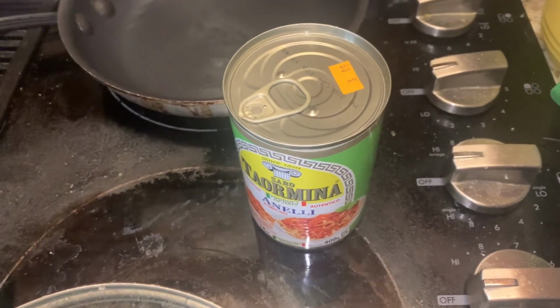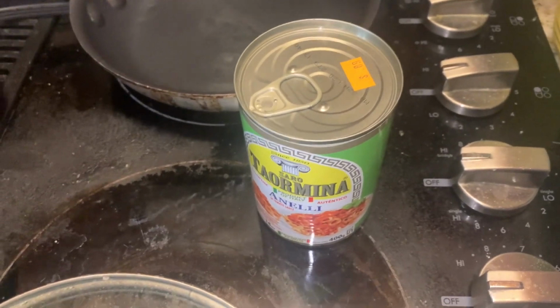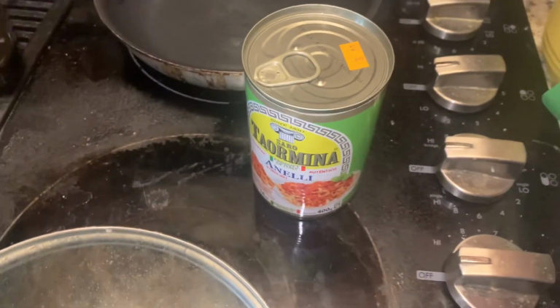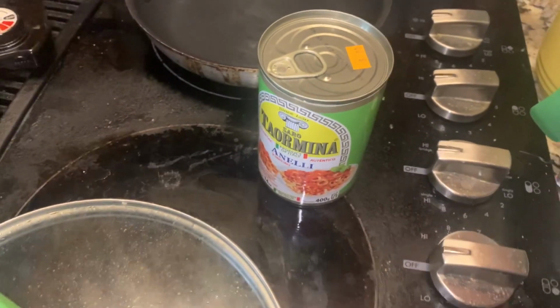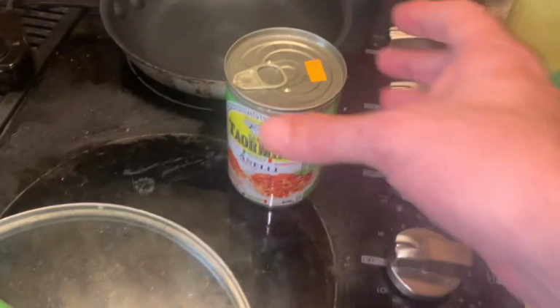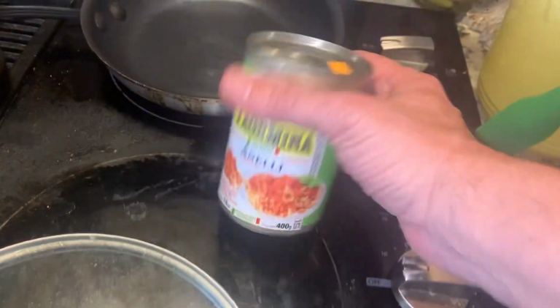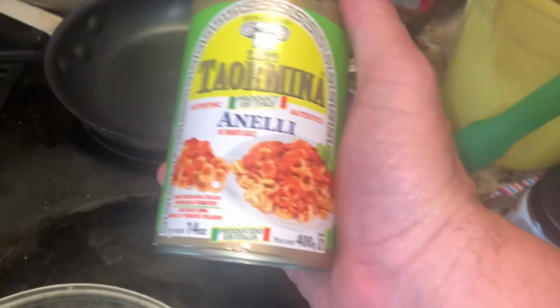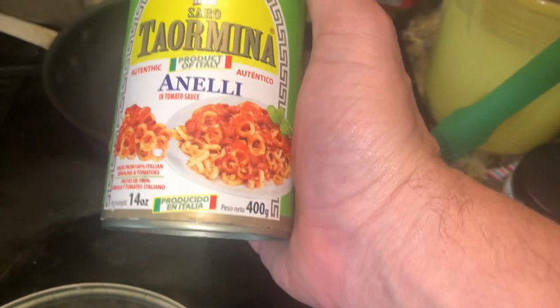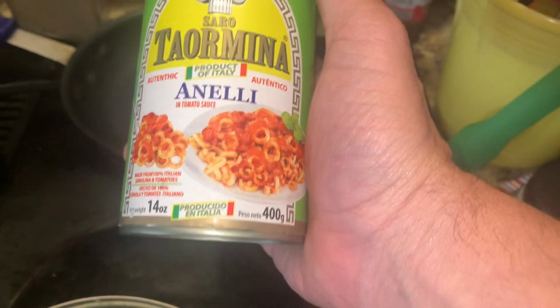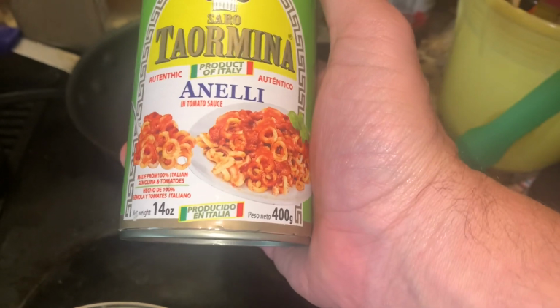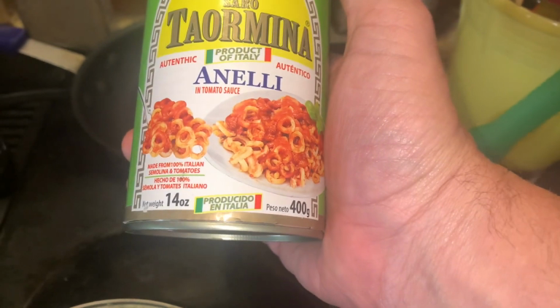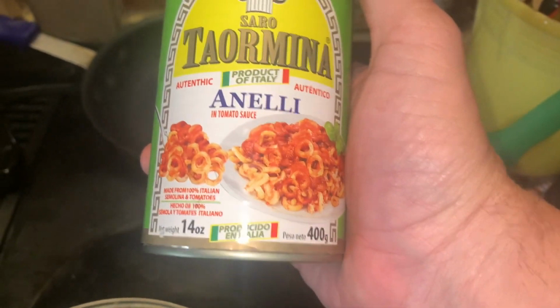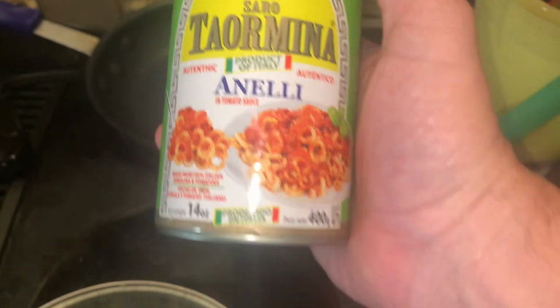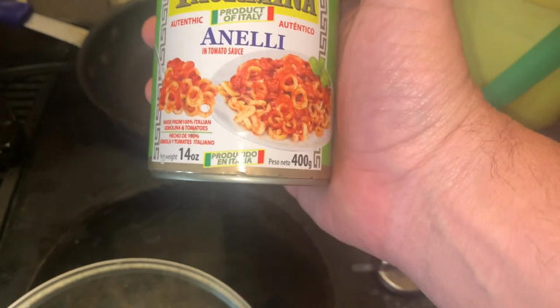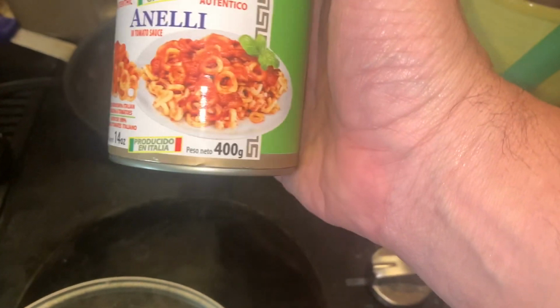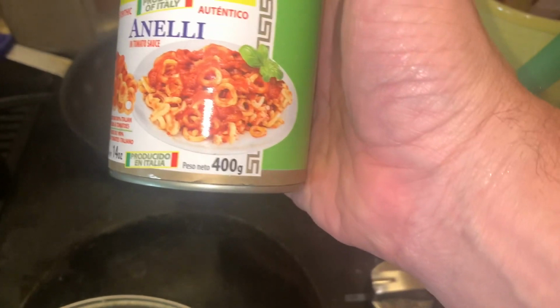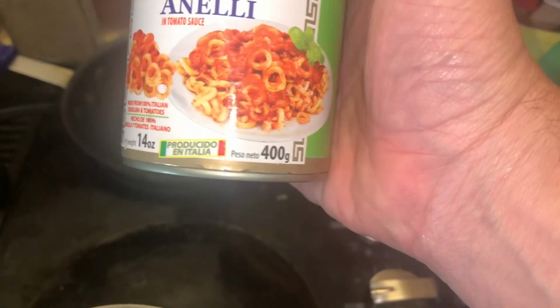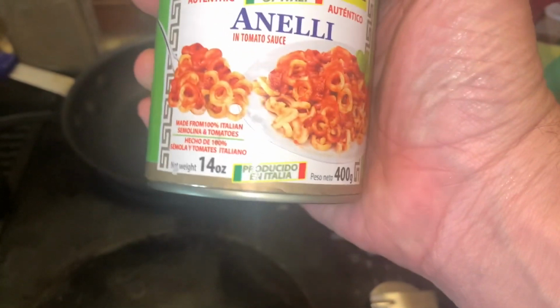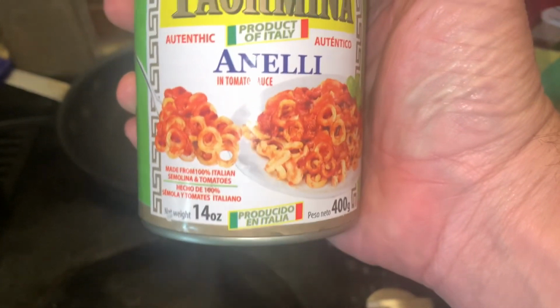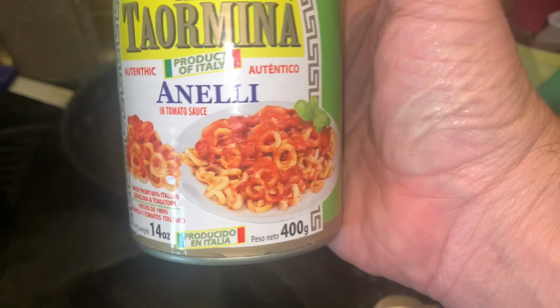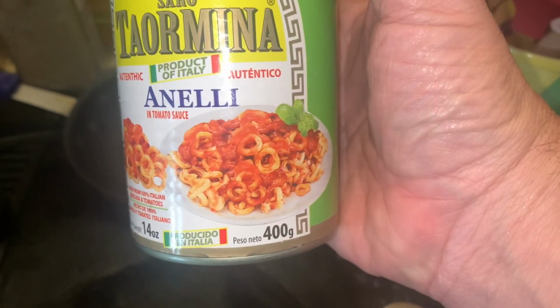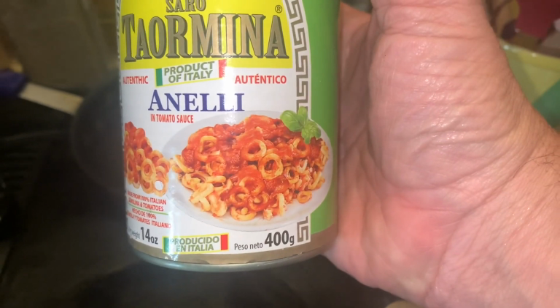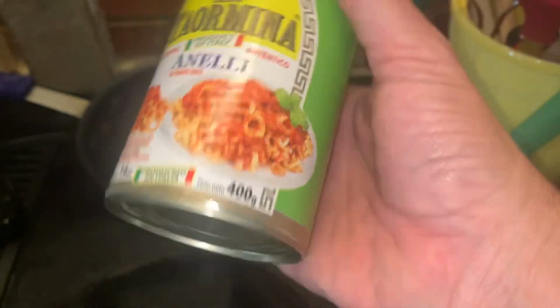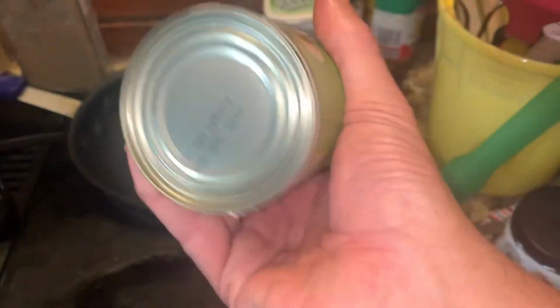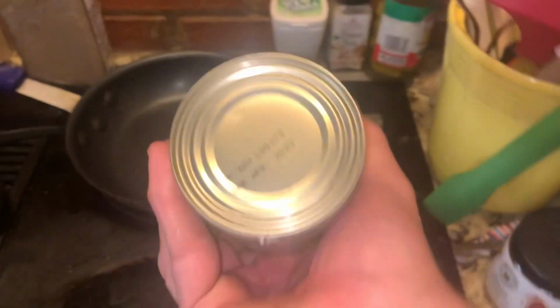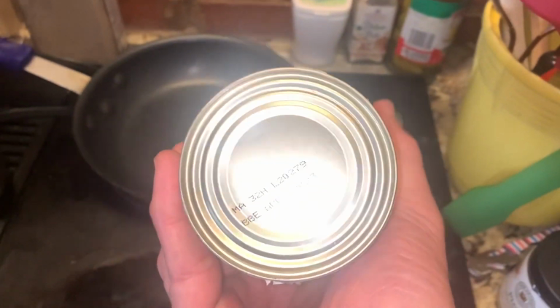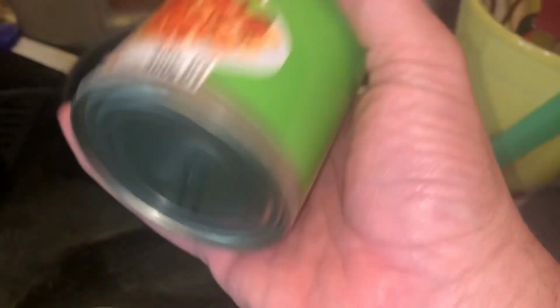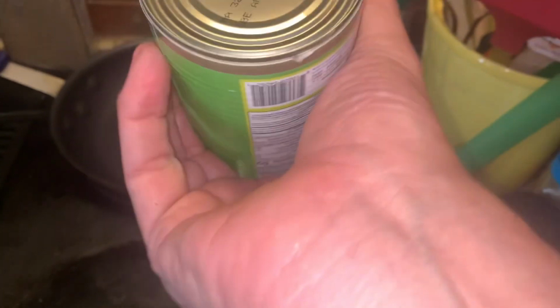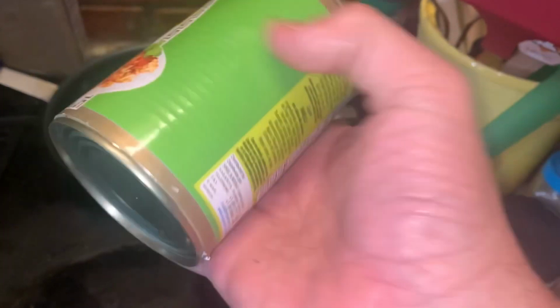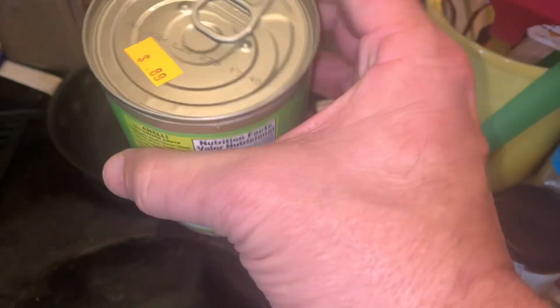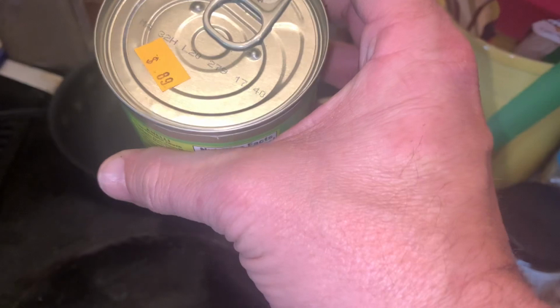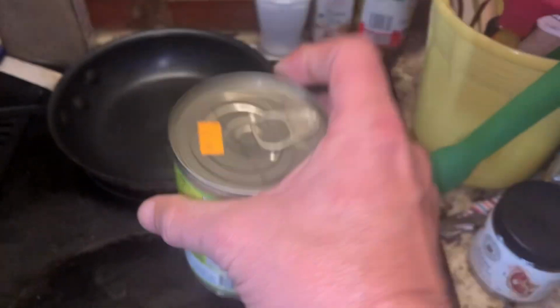I've never had this before. It is Taormina Annelli in tomato sauce. Looks like circles. Authentic product of Italy. Bought this at Deals Galore for $0.89.